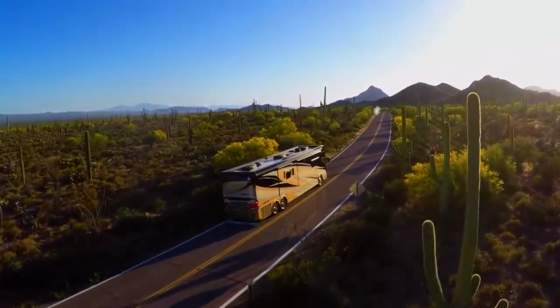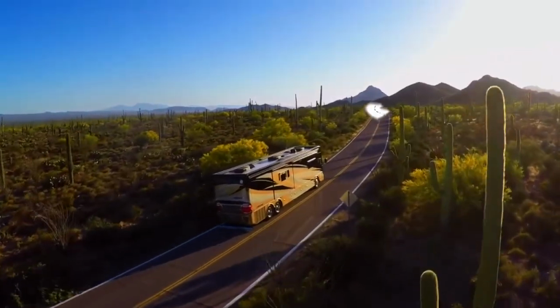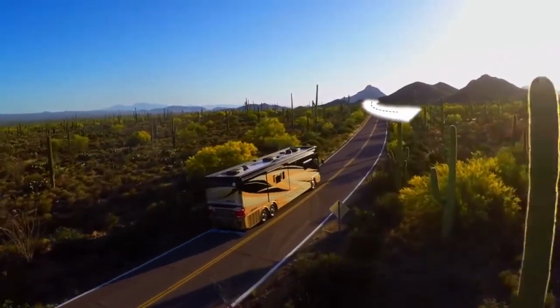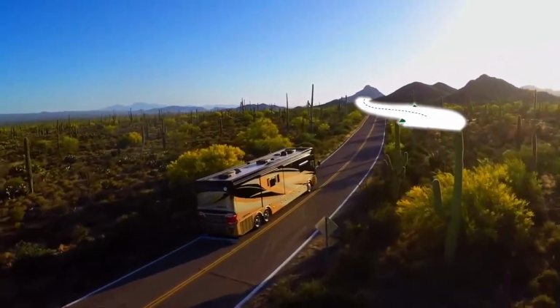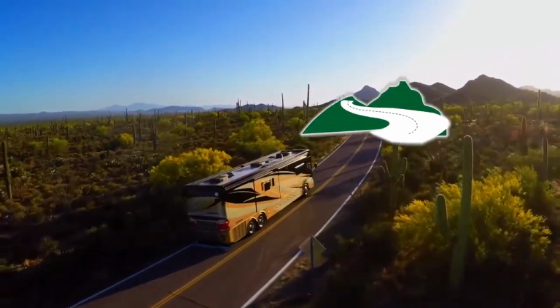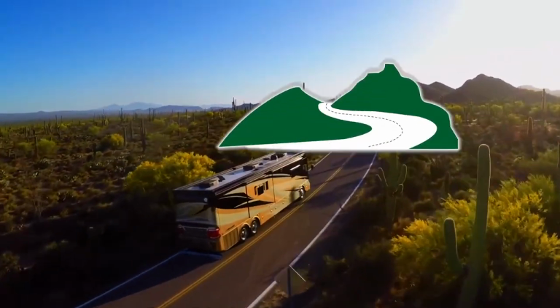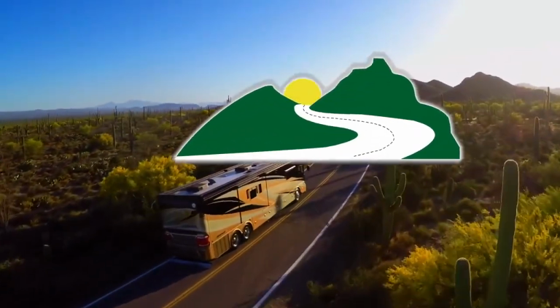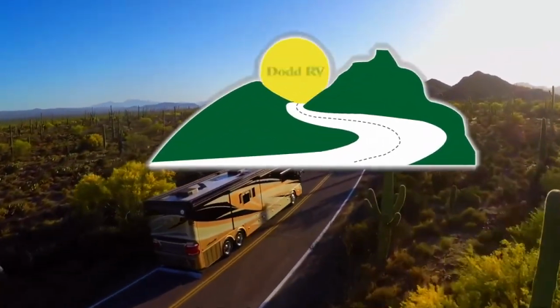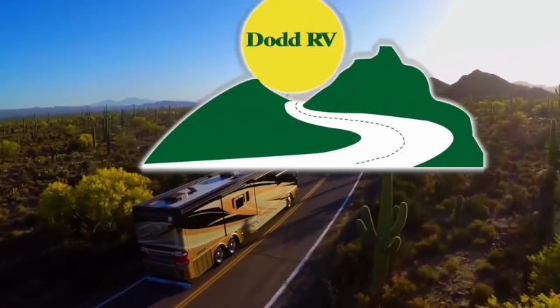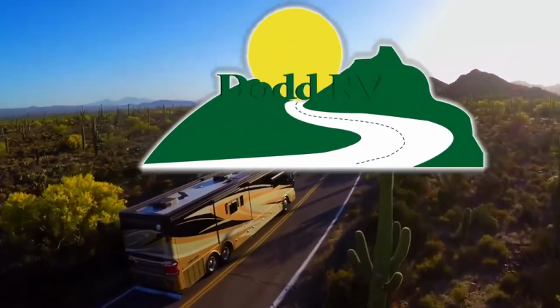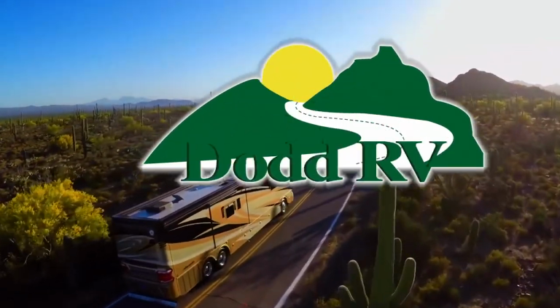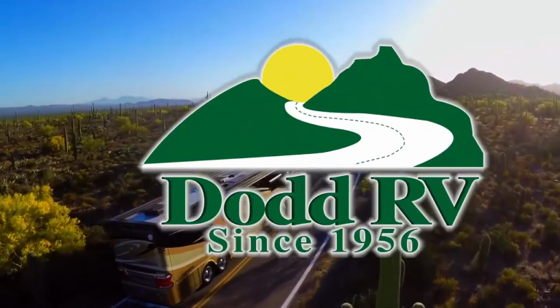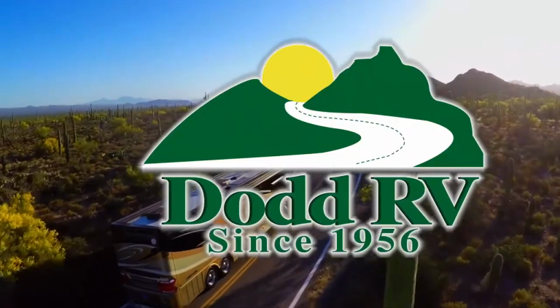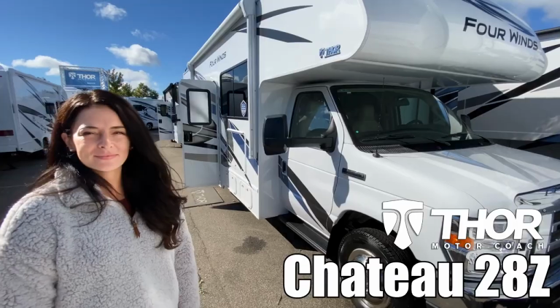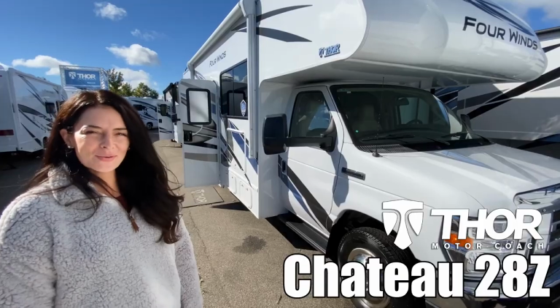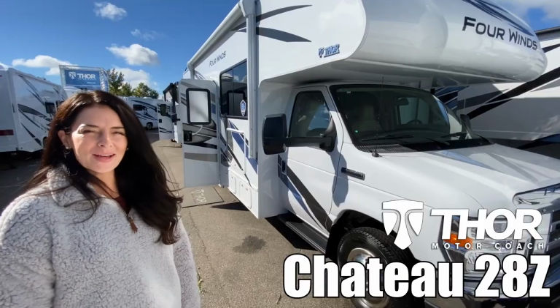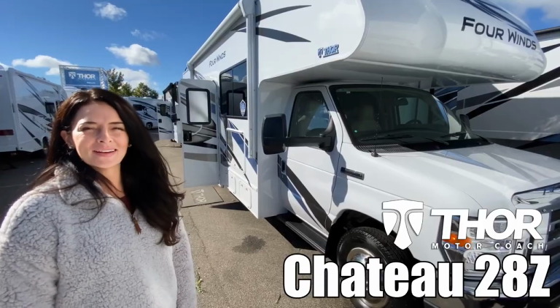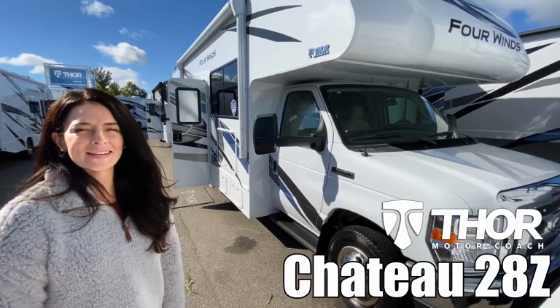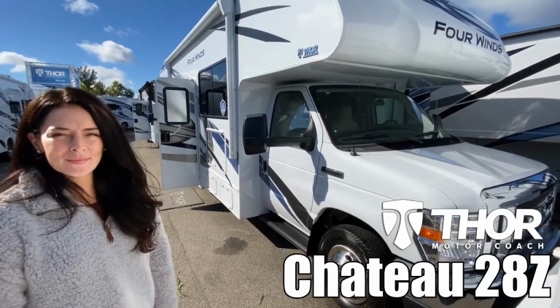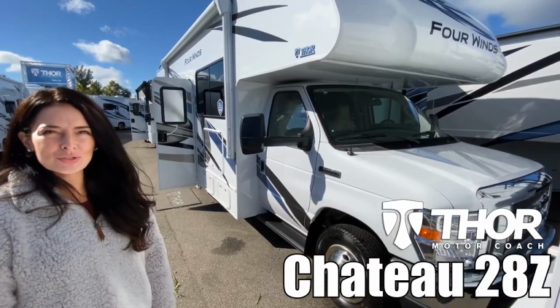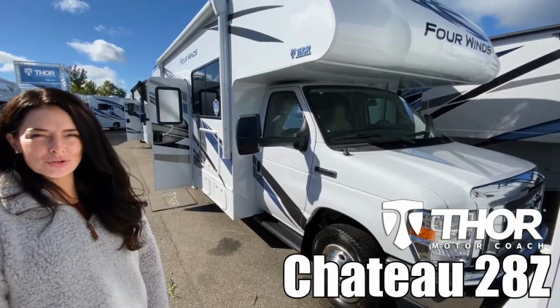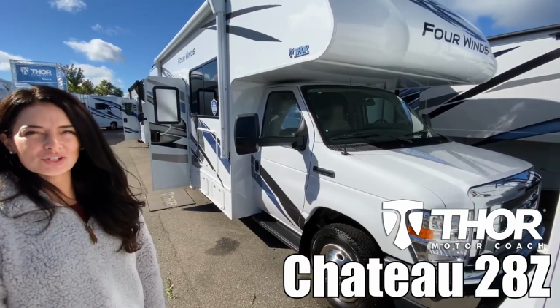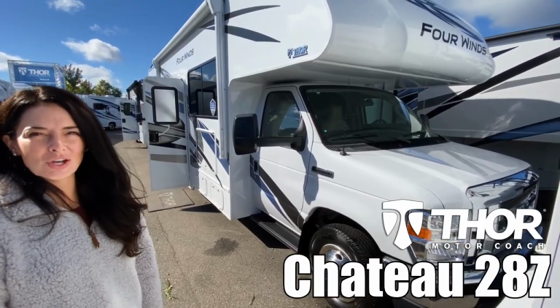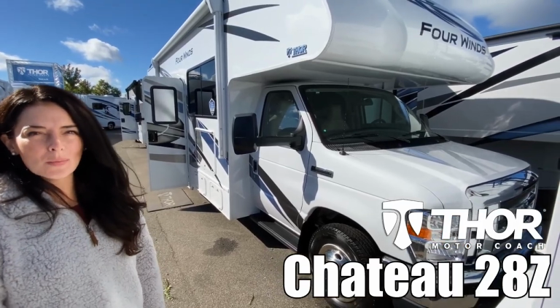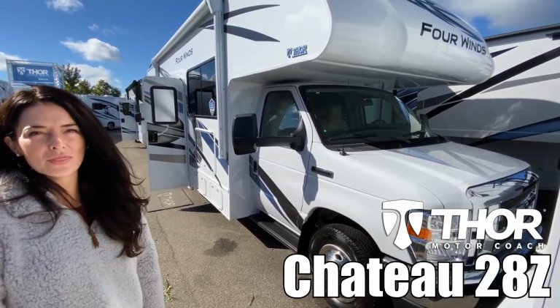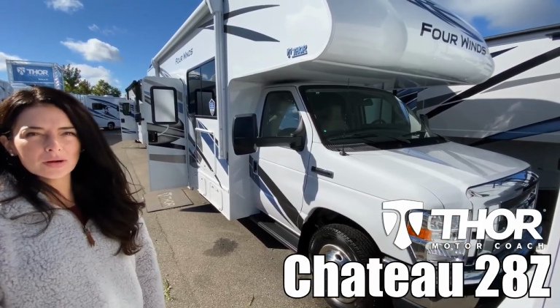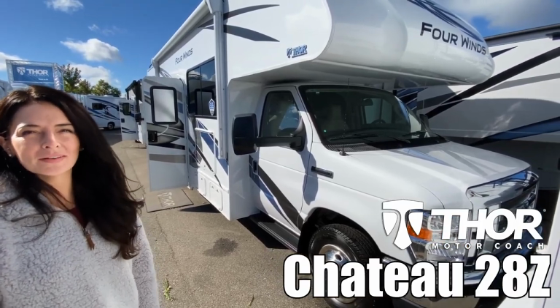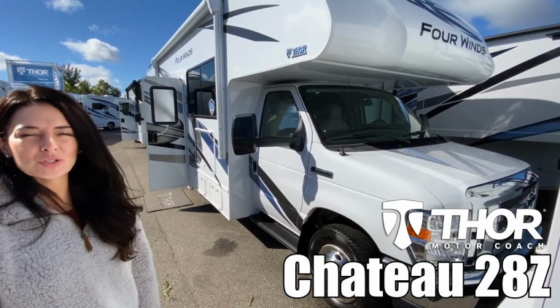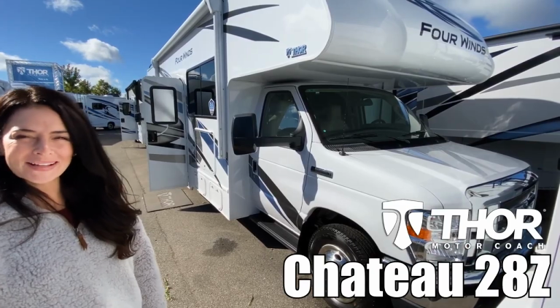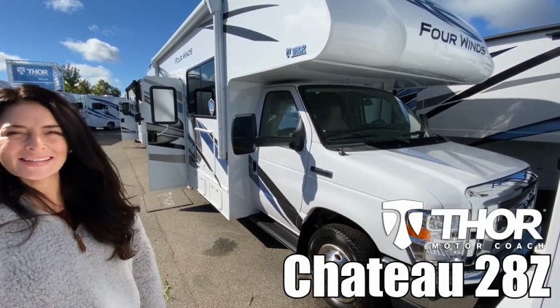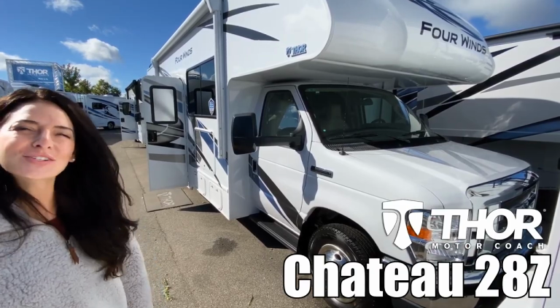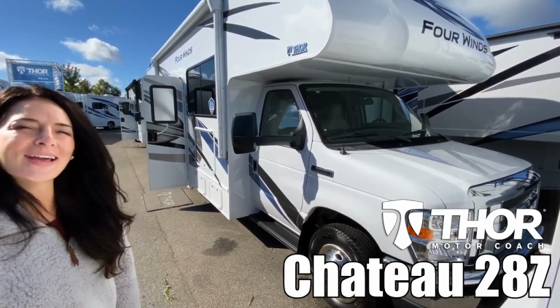Here's another great RV from Dot RV of Eastern Virginia. Hey everyone, I'm Brianna and today I'm going to show you the Chateau by Thor, model number 28Z. Let's go check it out.